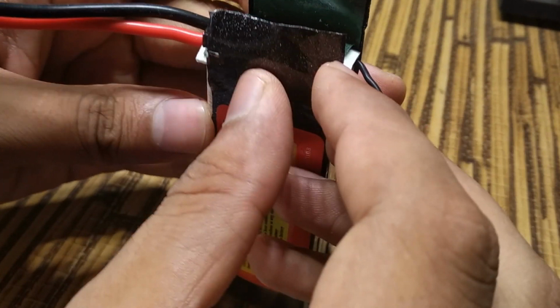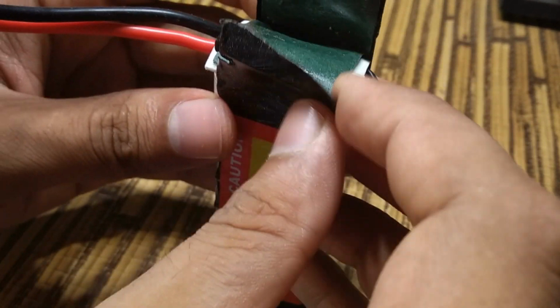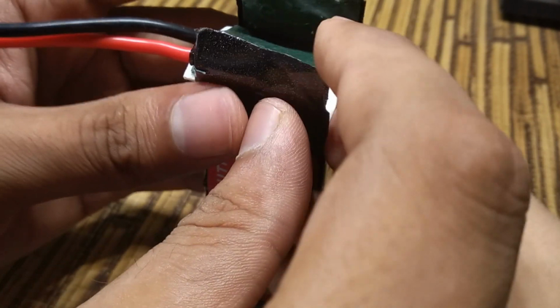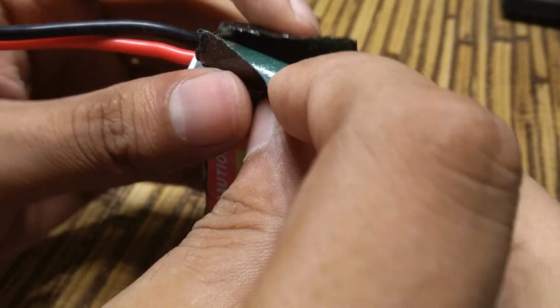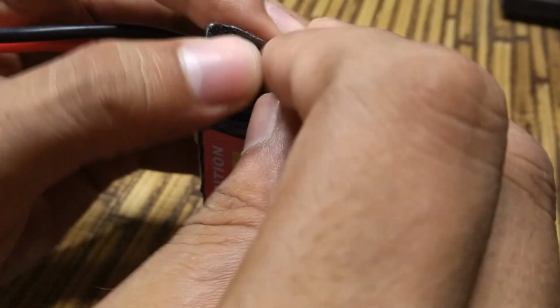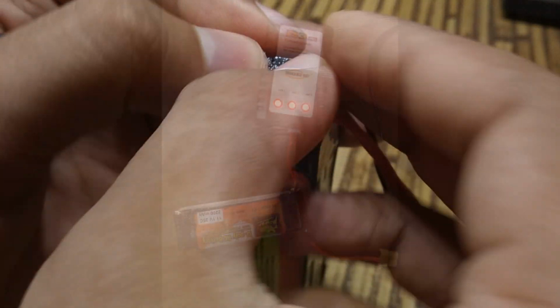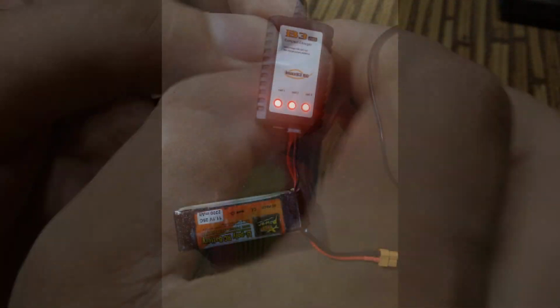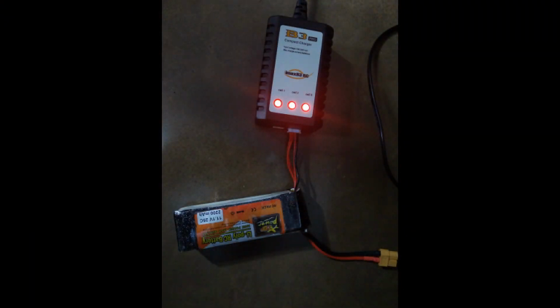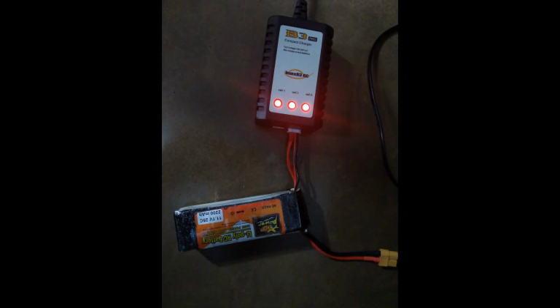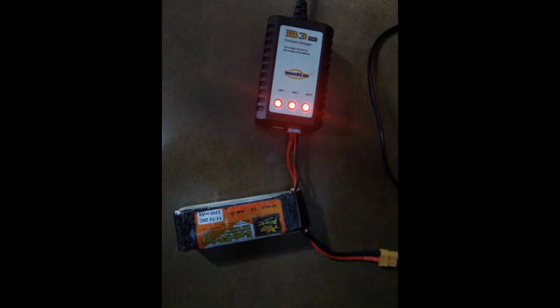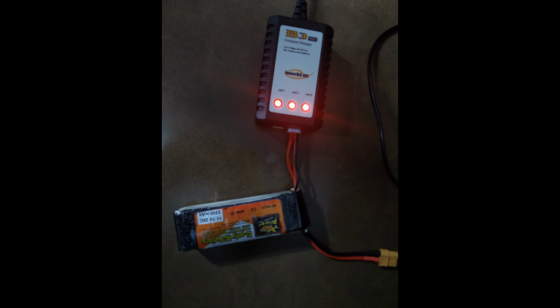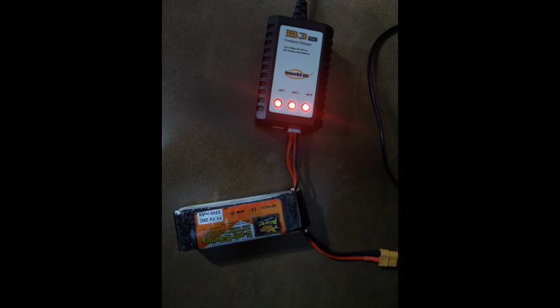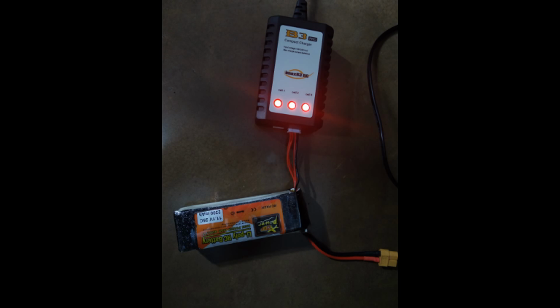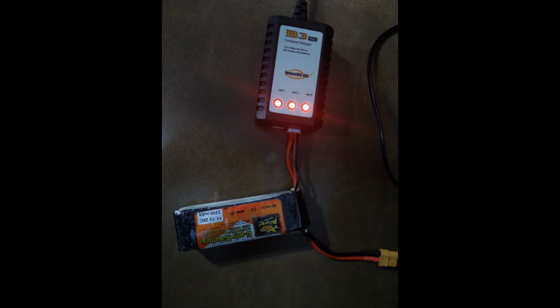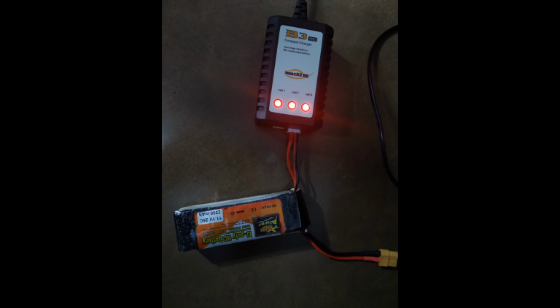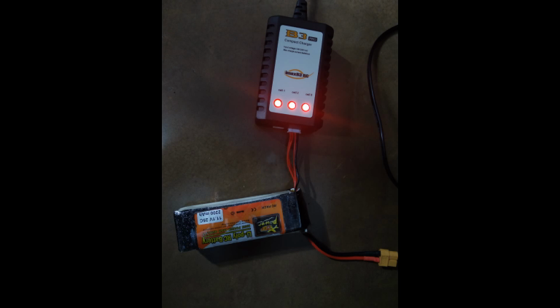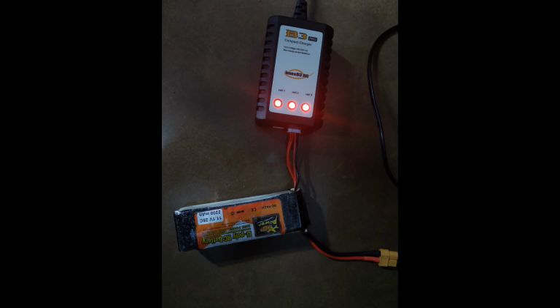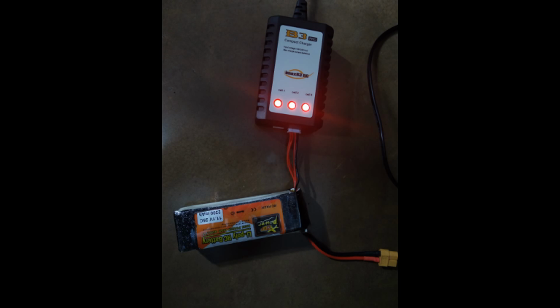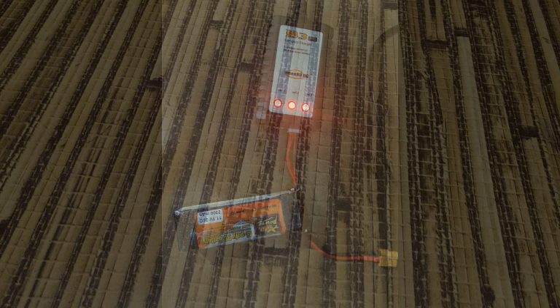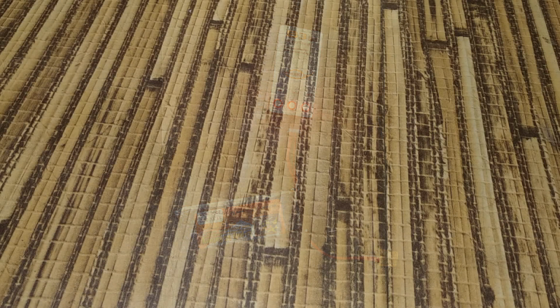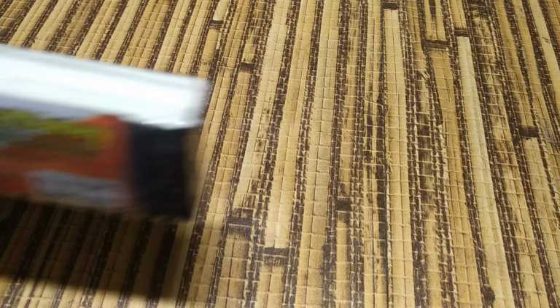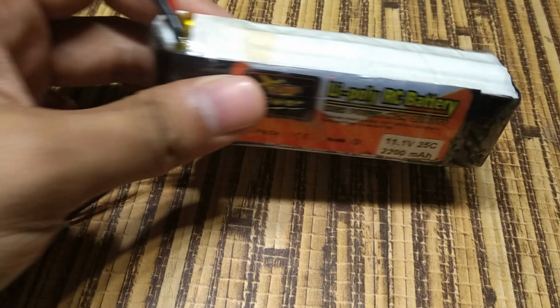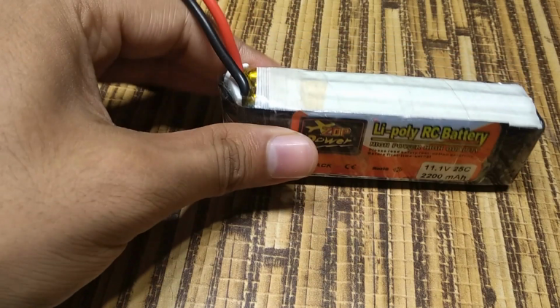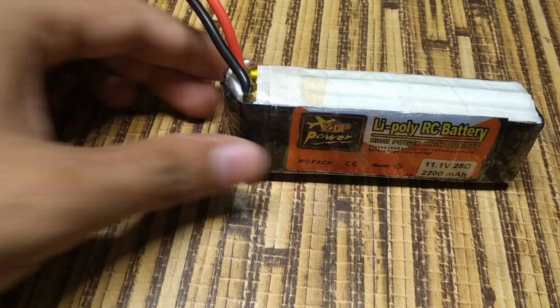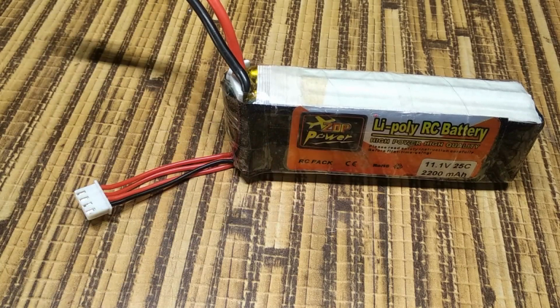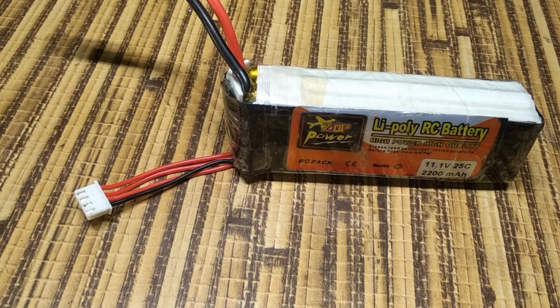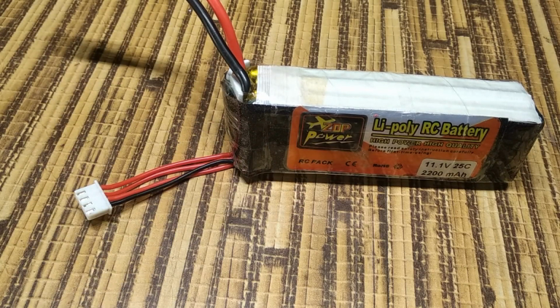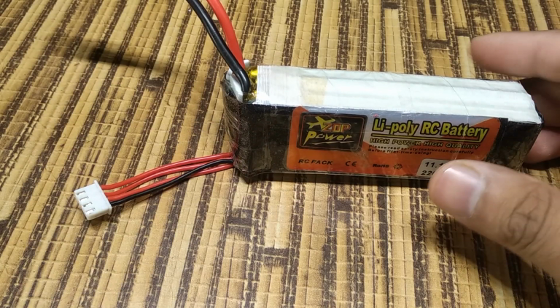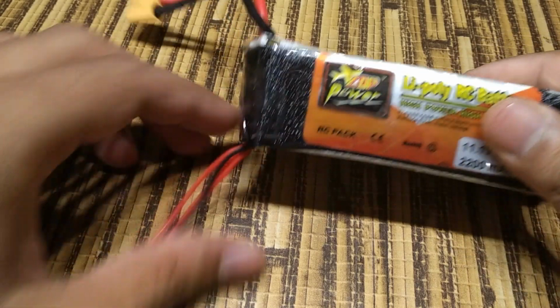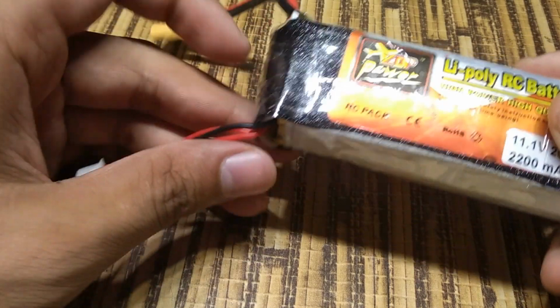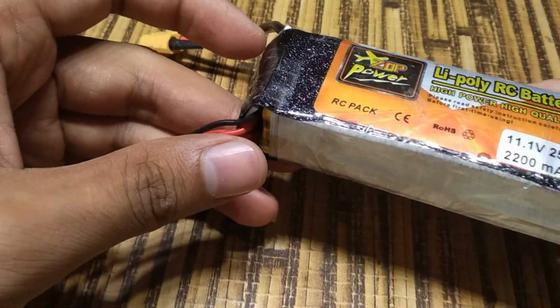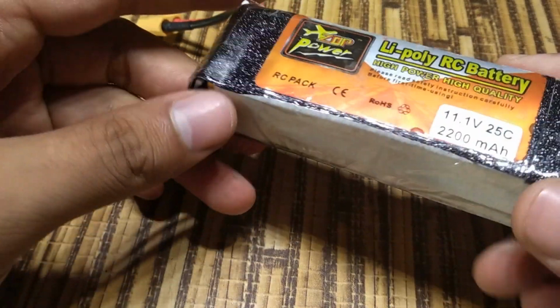Now the last part. Charge the battery to full before using it for the first time. Congrats! You just repaired a LiPo battery by yourself.